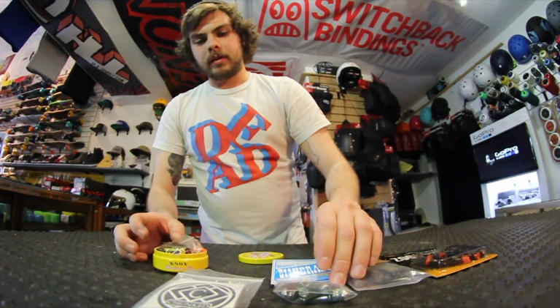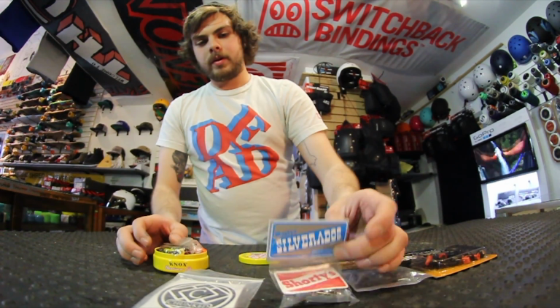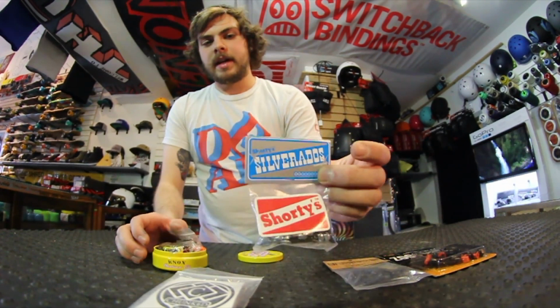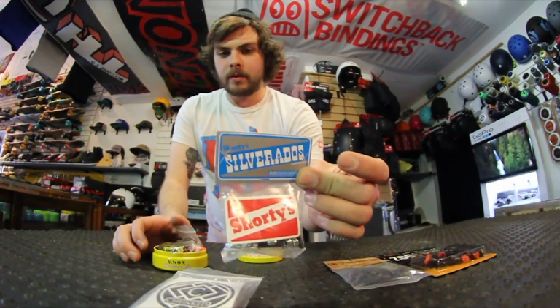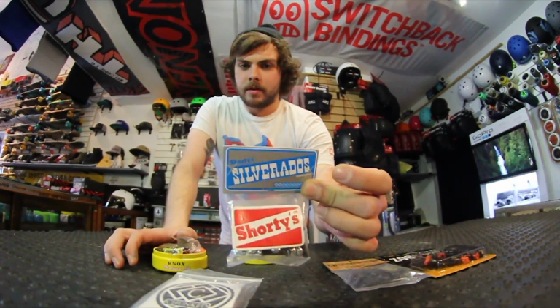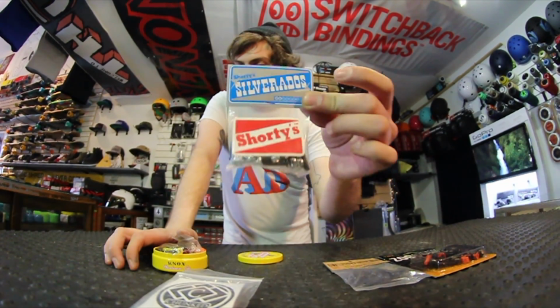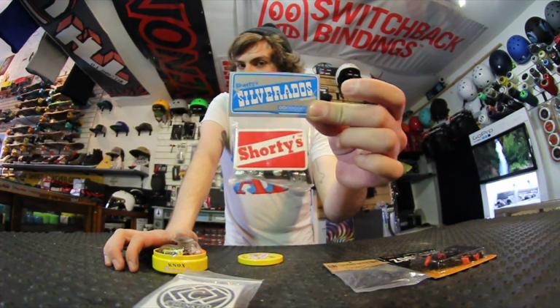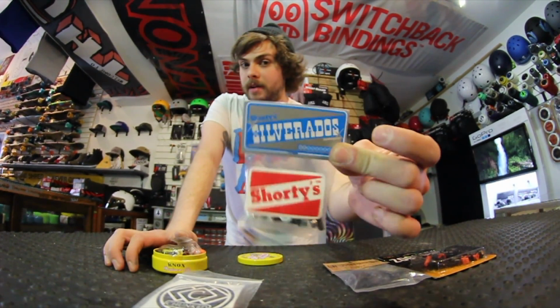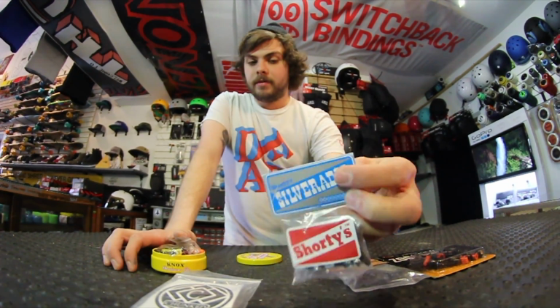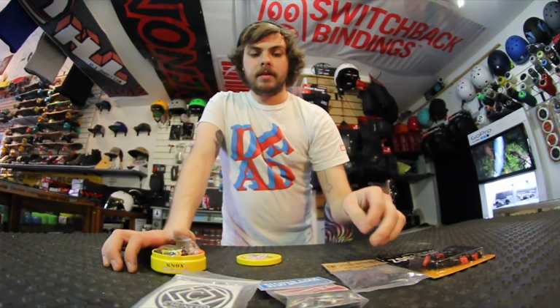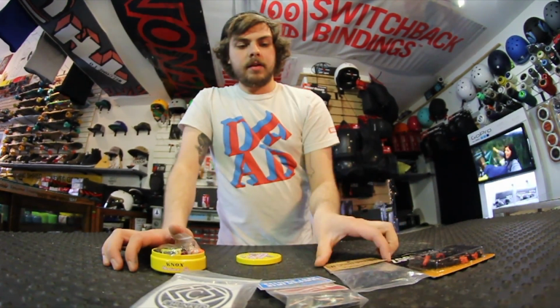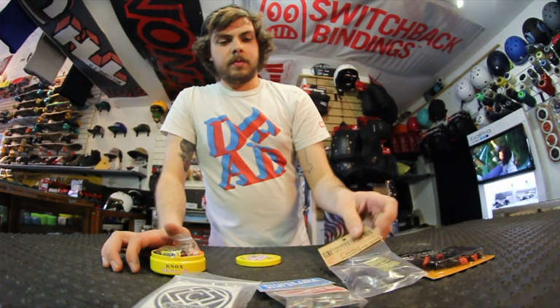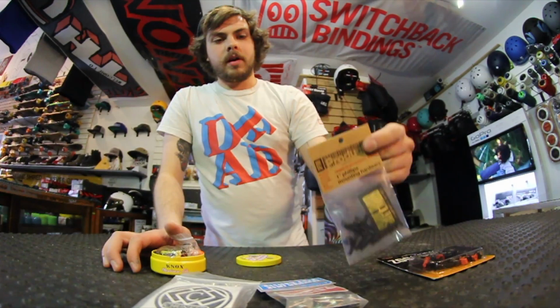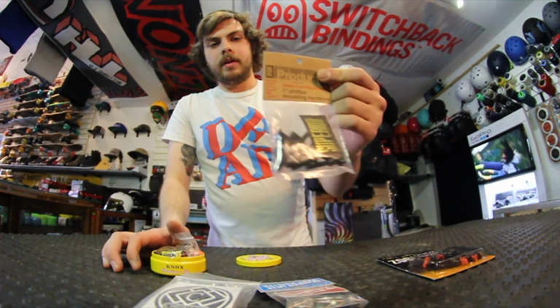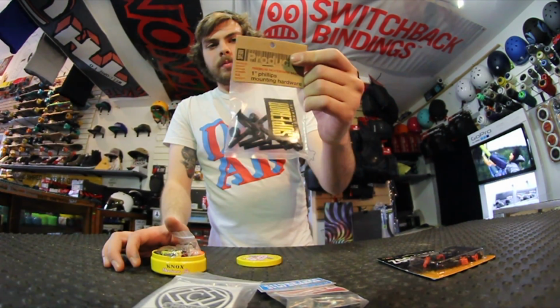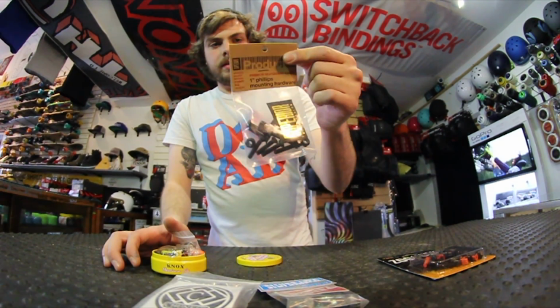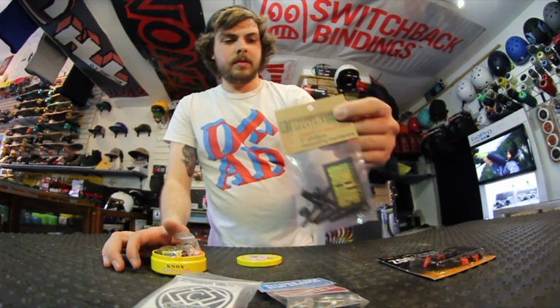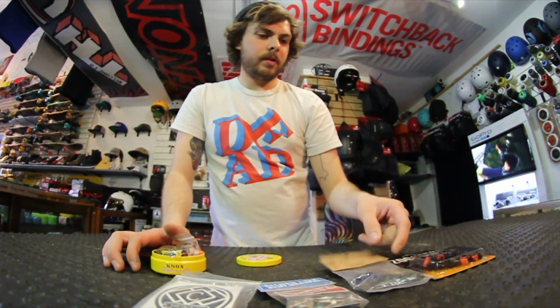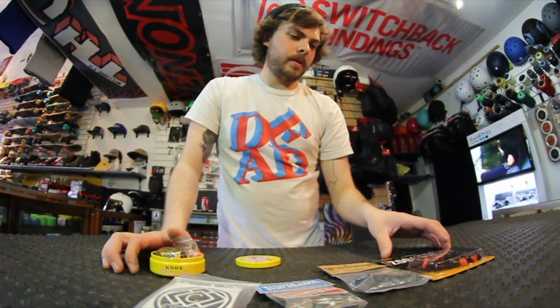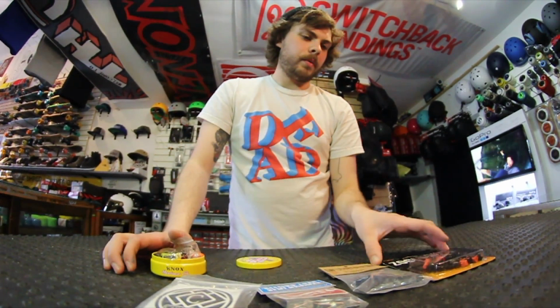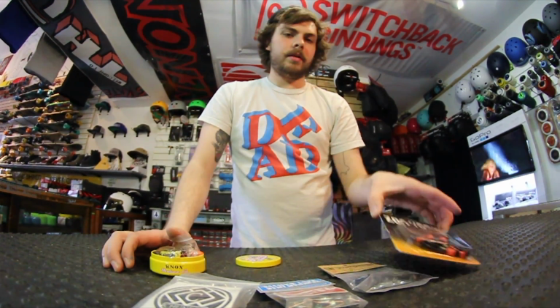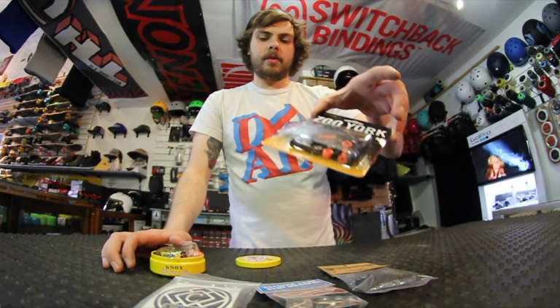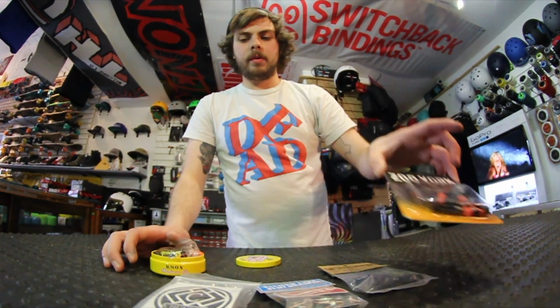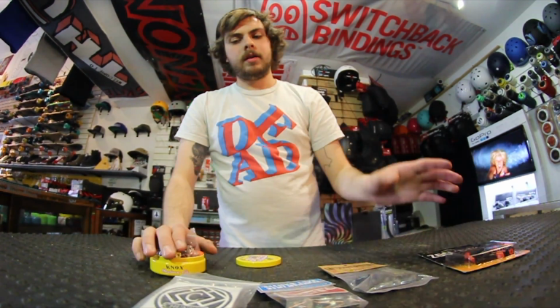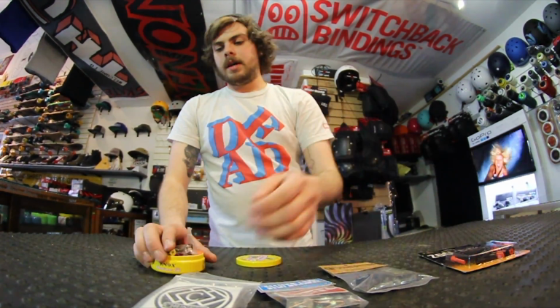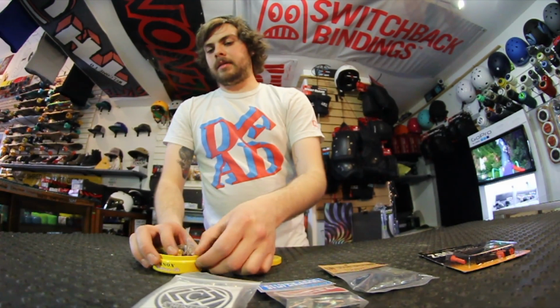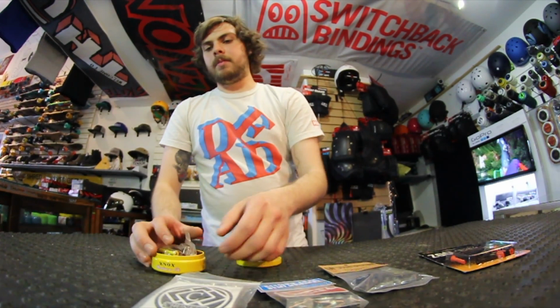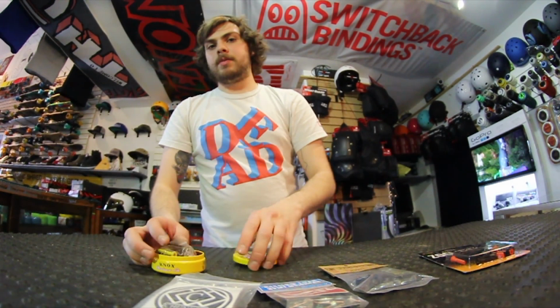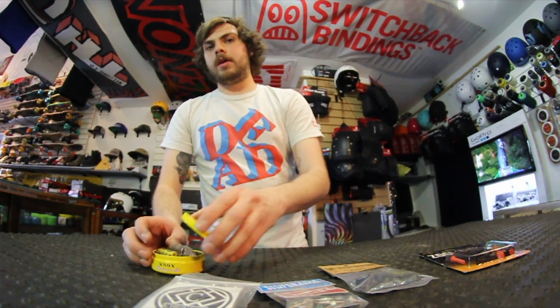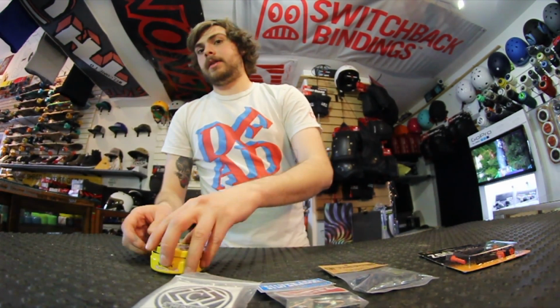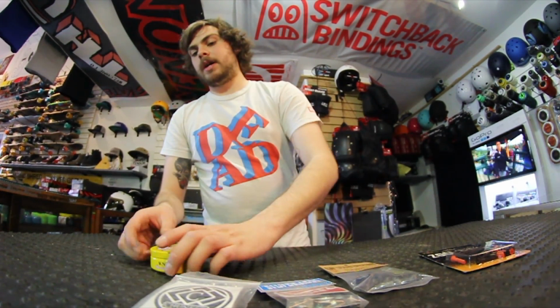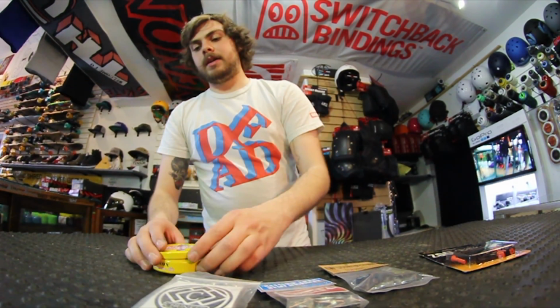Got the Shorty's Classic Silverados, guaranteed for life. We got Superior Hardware, another great brand — really good premium hardware. New York Hardware, and a bunch more at ThoroughShop.com.